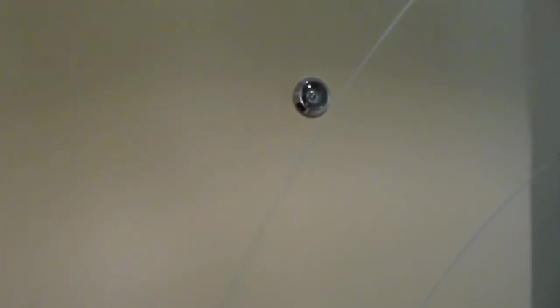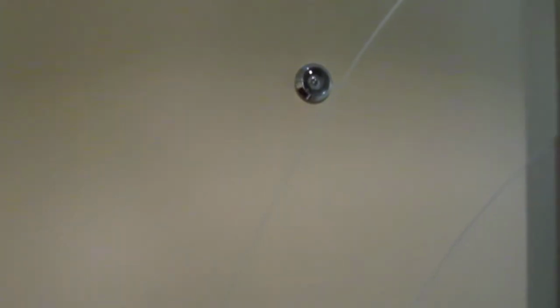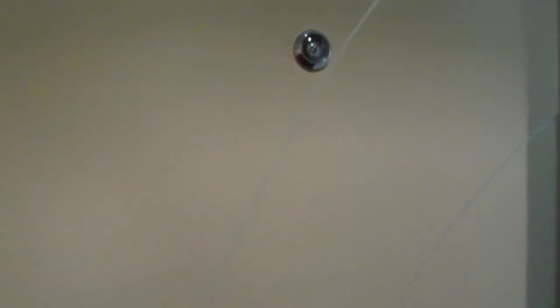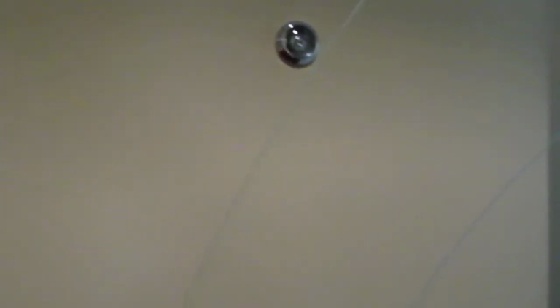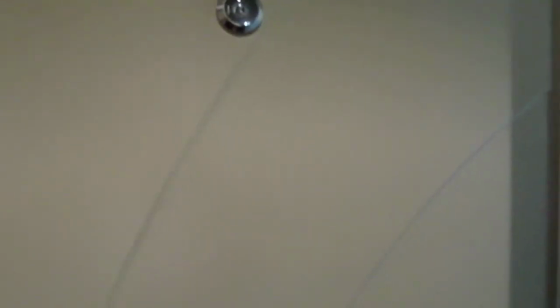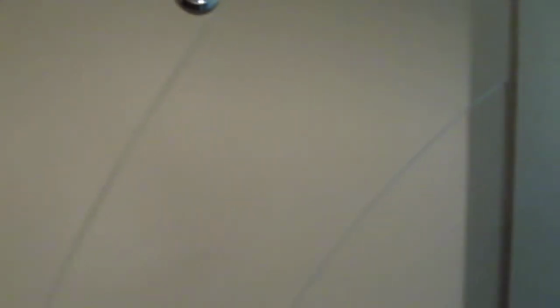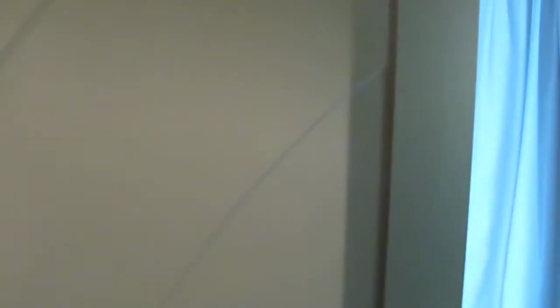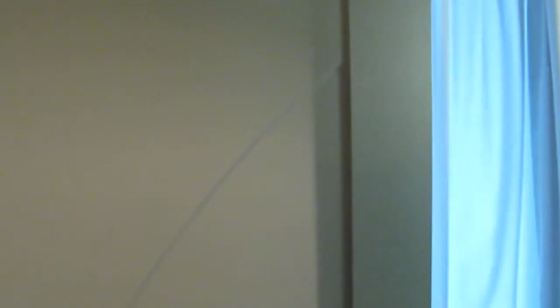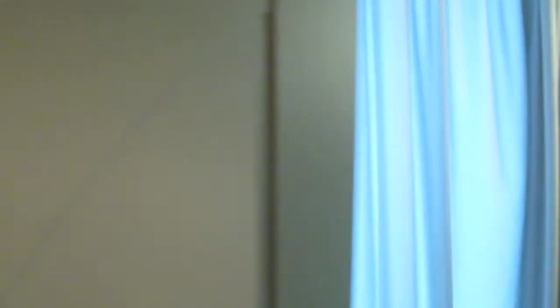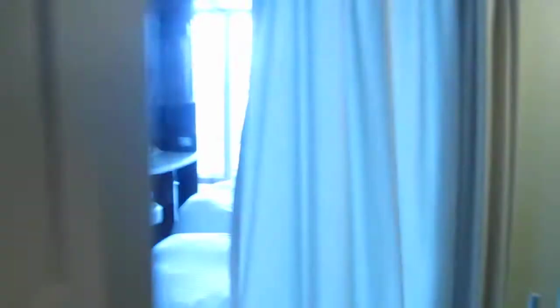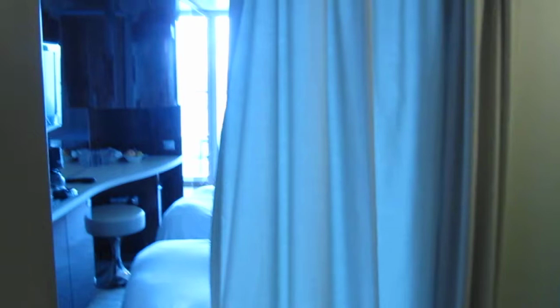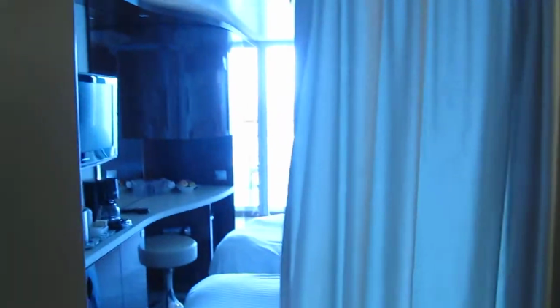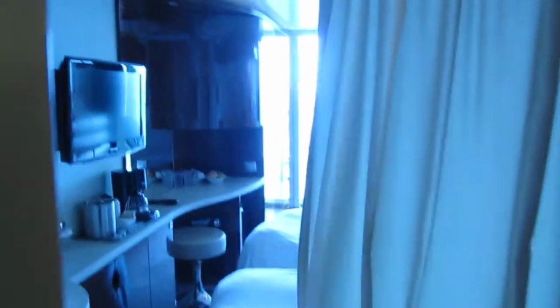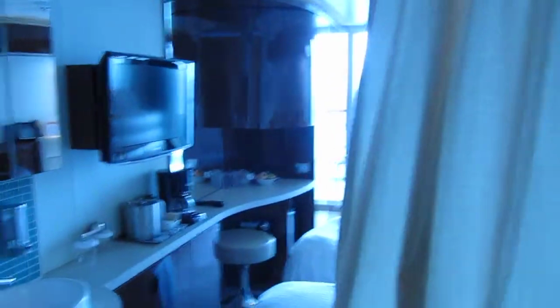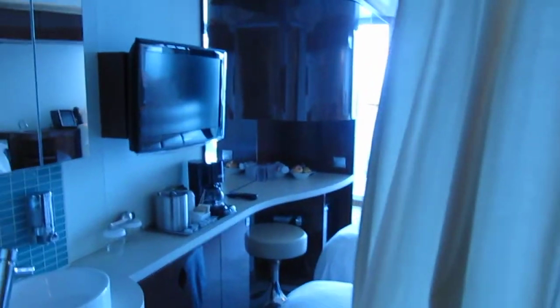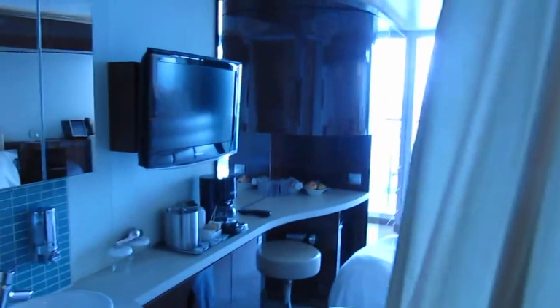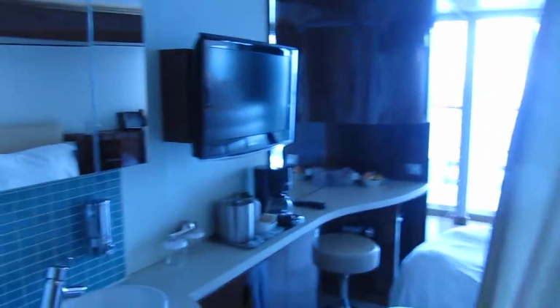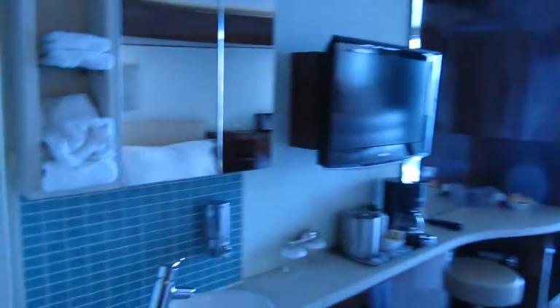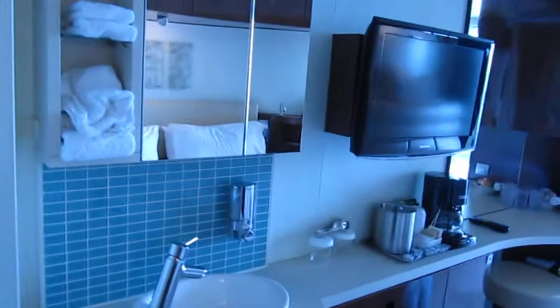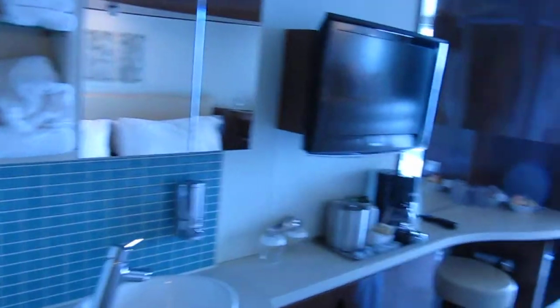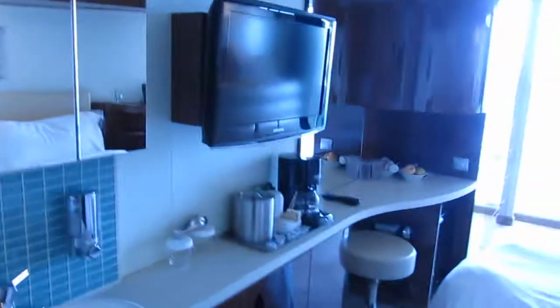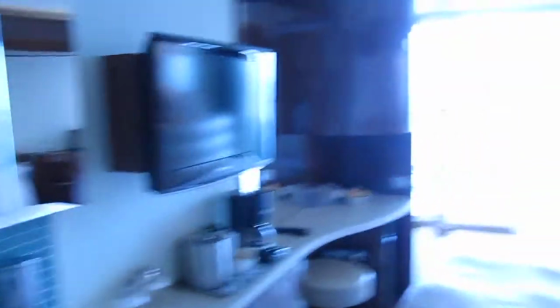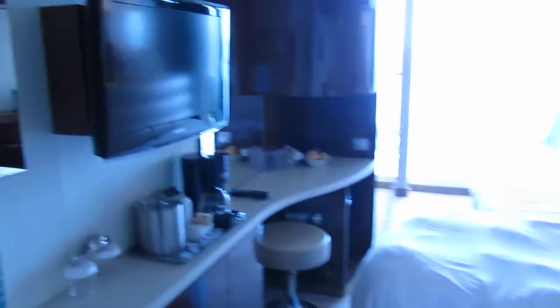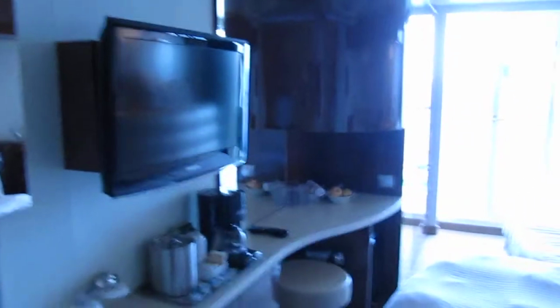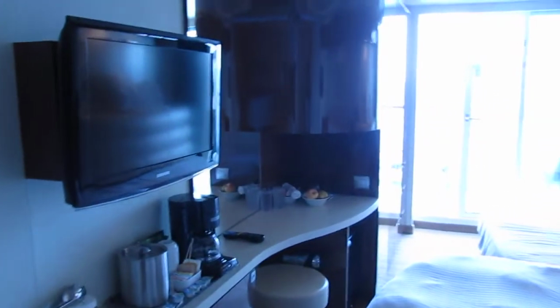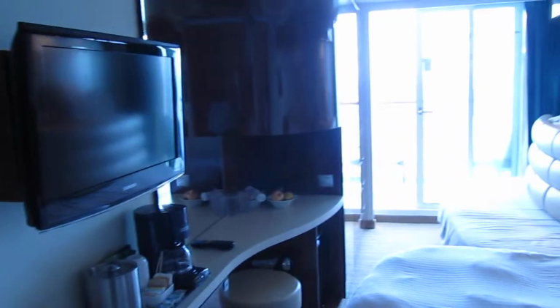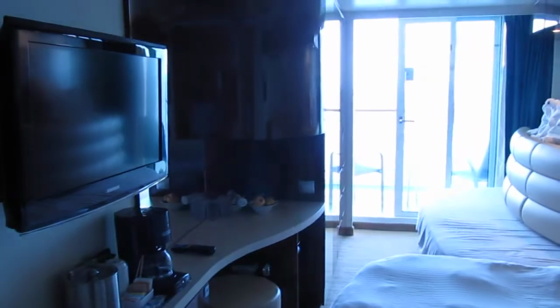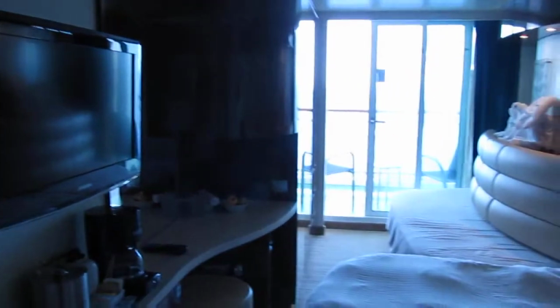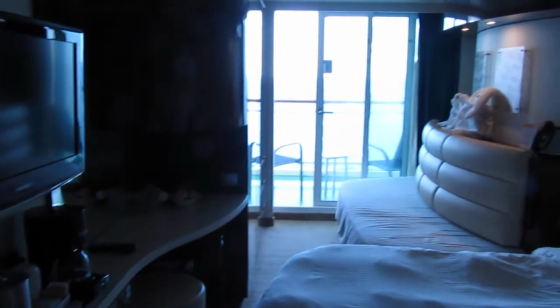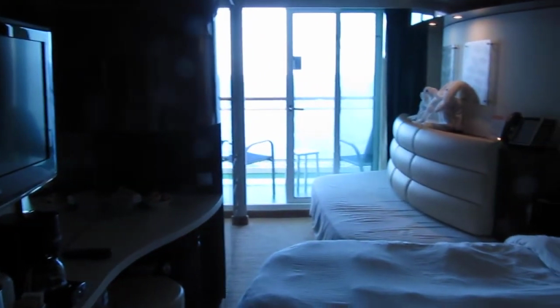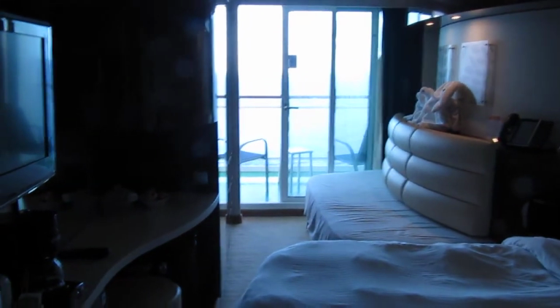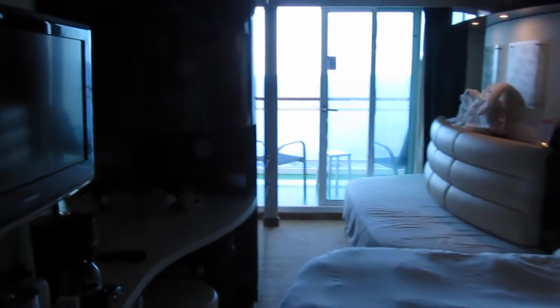Hello guys, this is Travelers4Travel coming to you. We are here on board of the Norwegian Epic and this is one of the balcony staterooms of this wonderful ship. This ship is from the Norwegian Cruise Line and this is the biggest ship of the whole fleet.